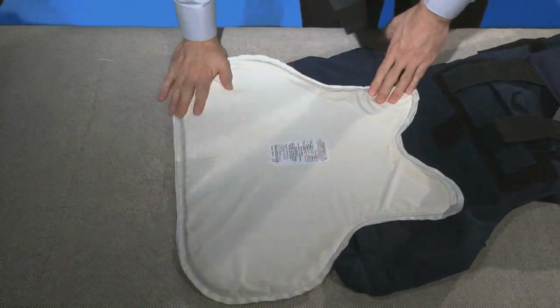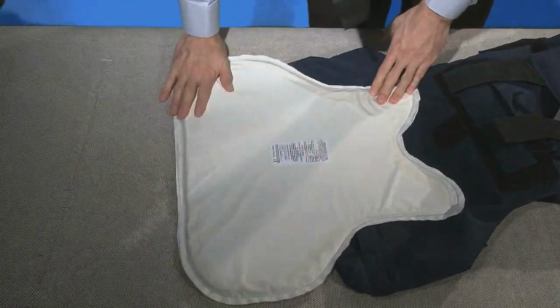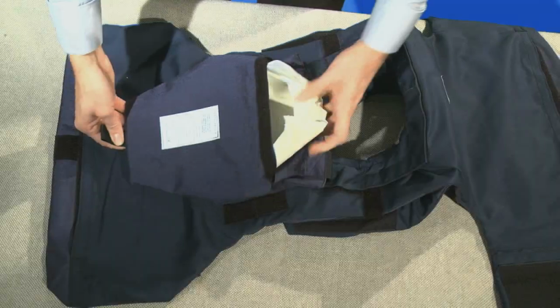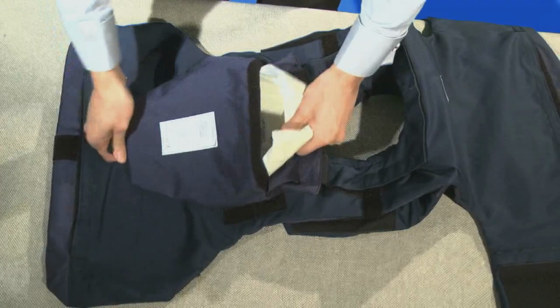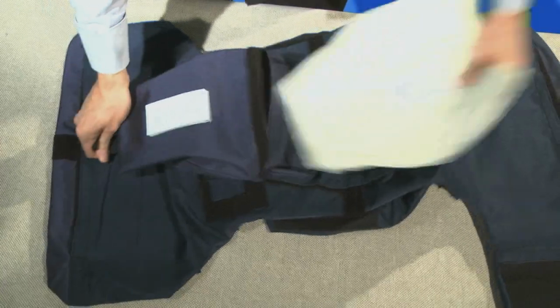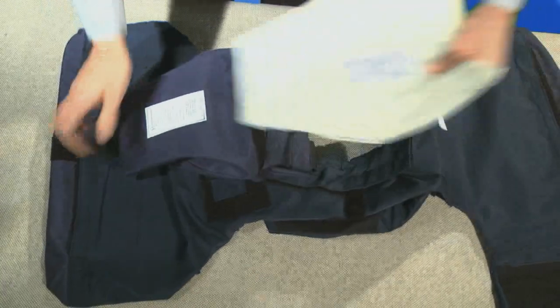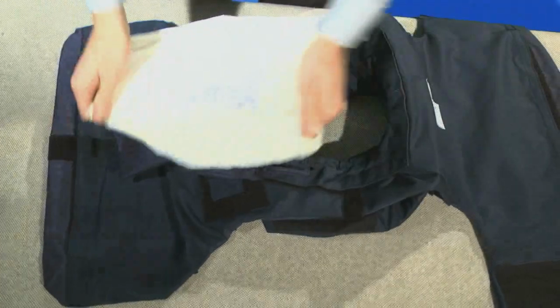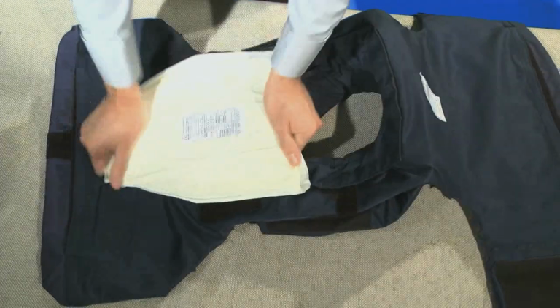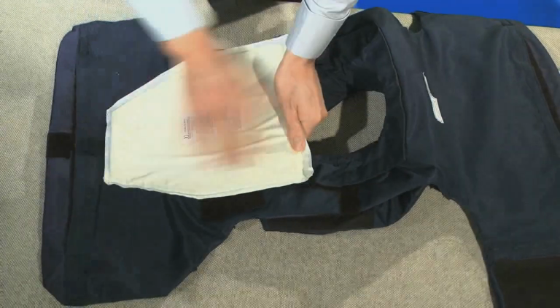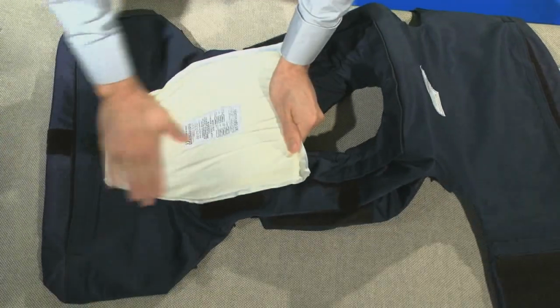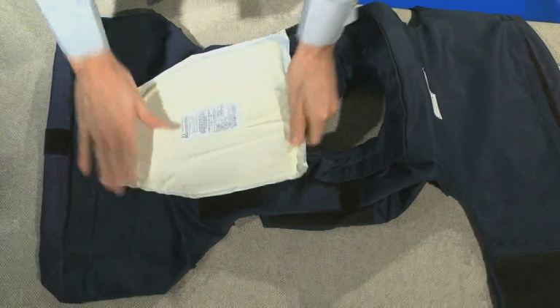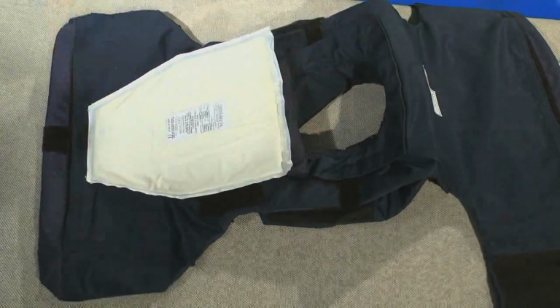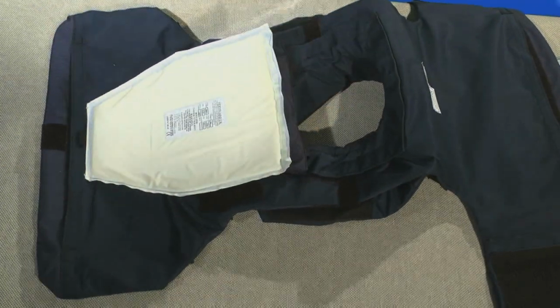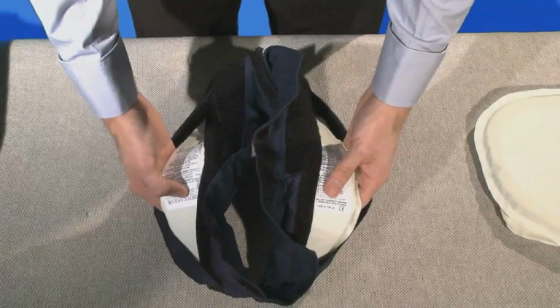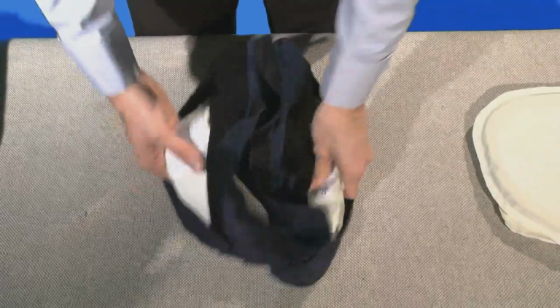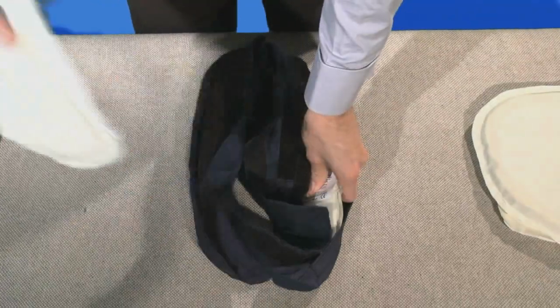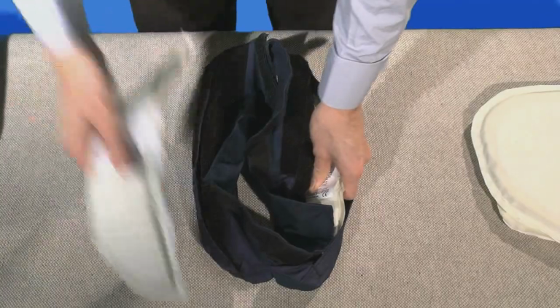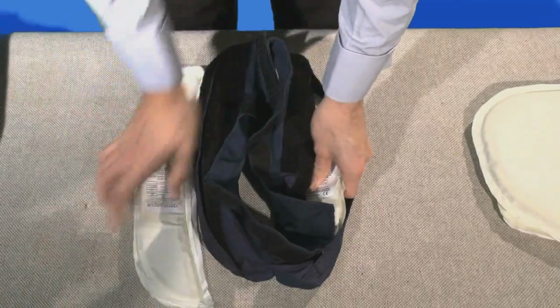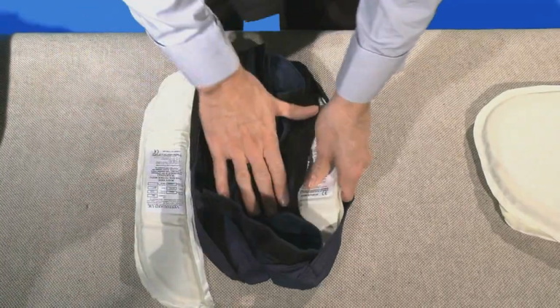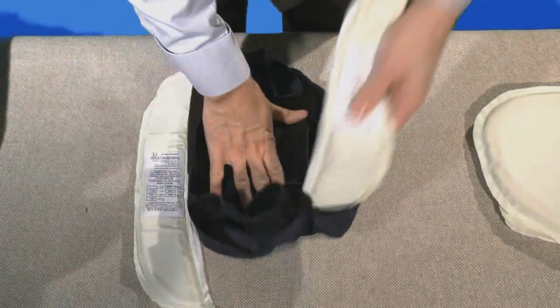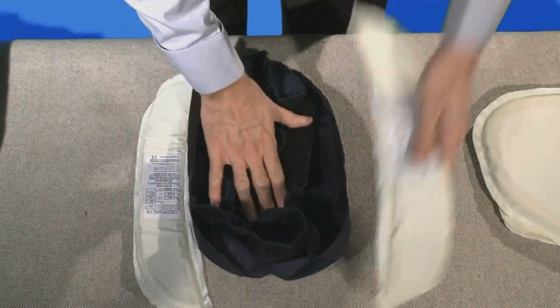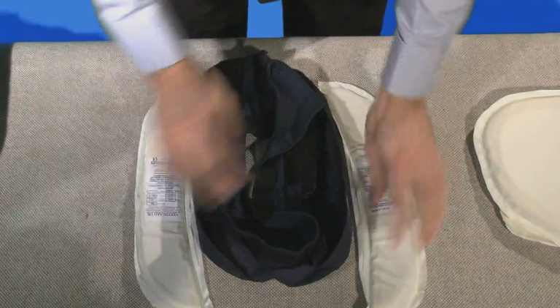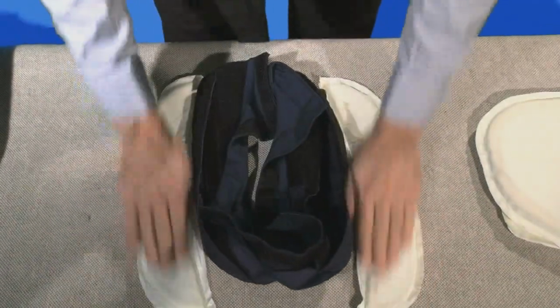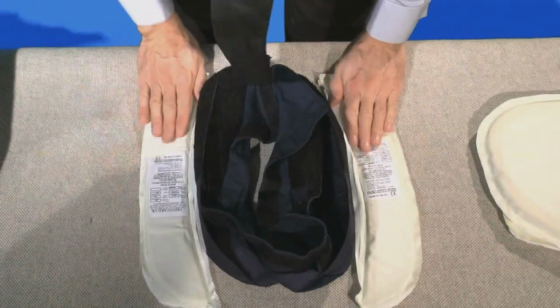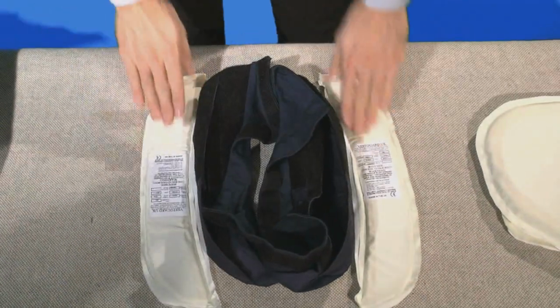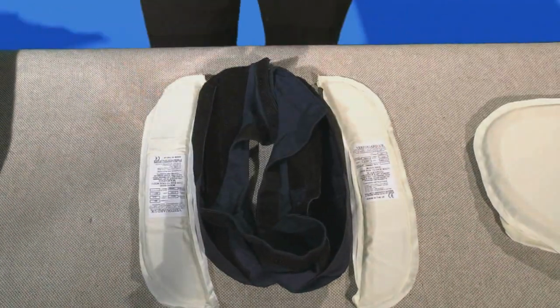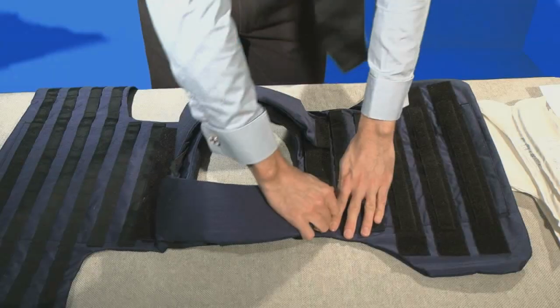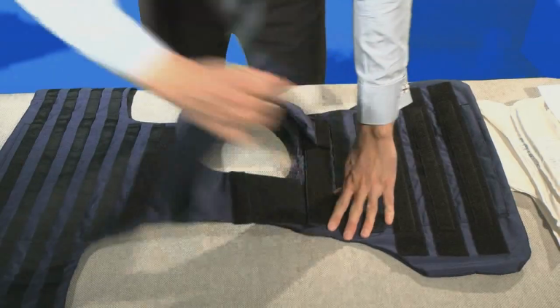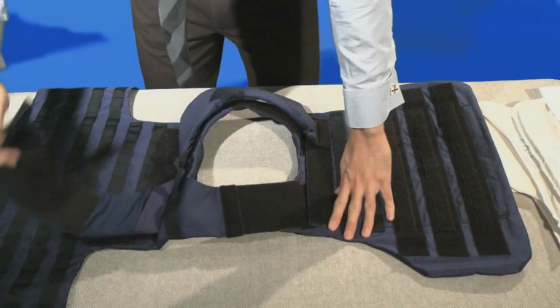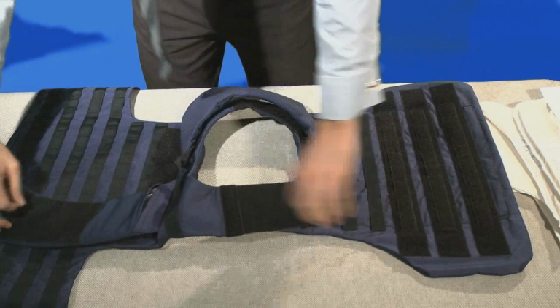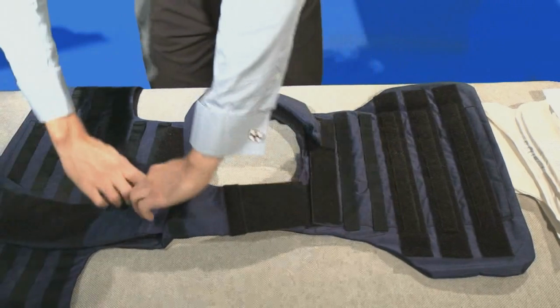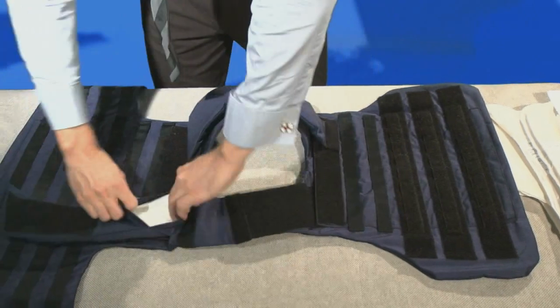The seven component parts are: front, back, groin, neck, and shoulders.